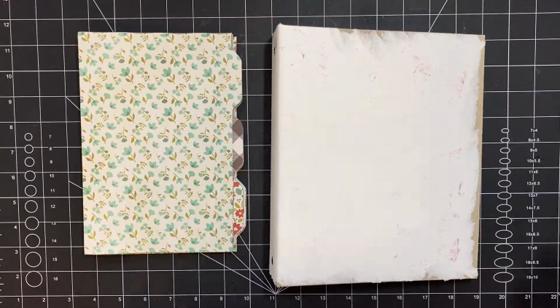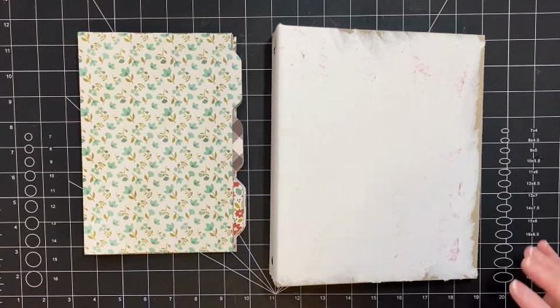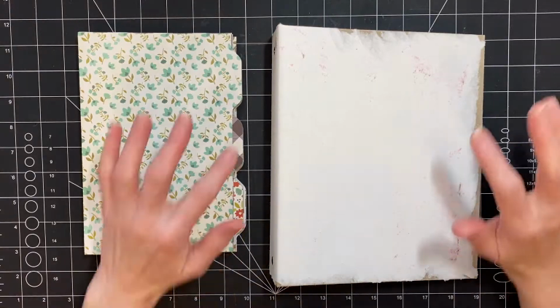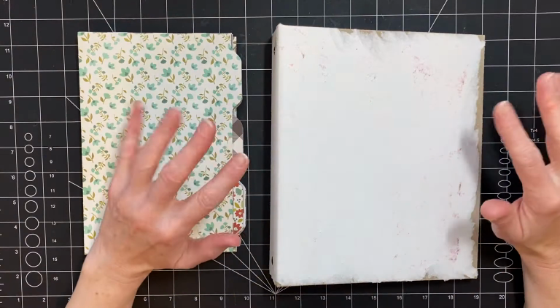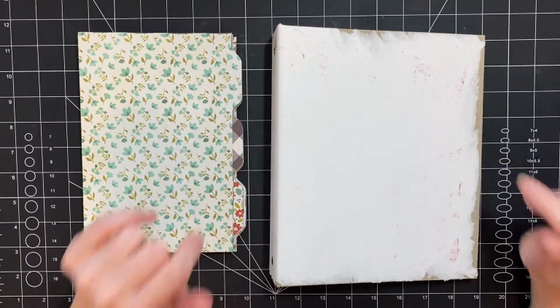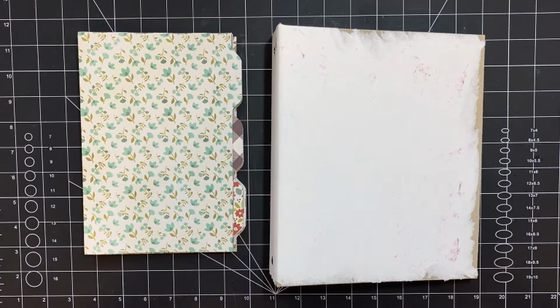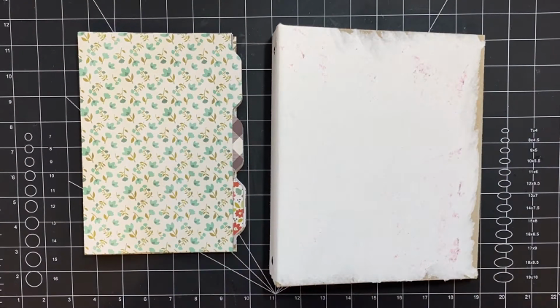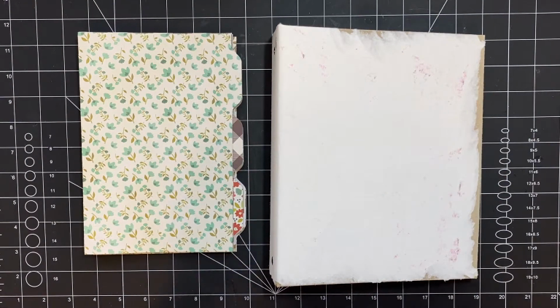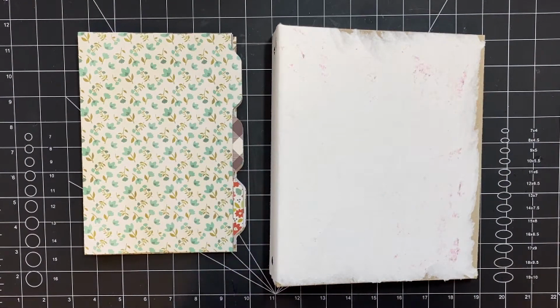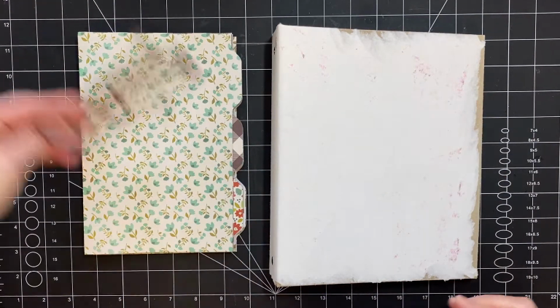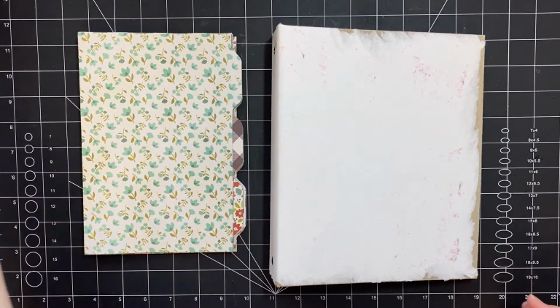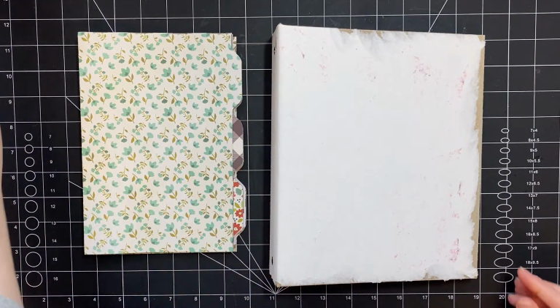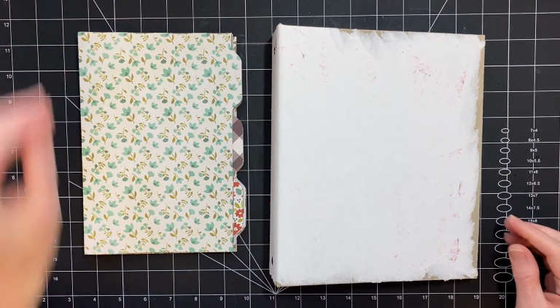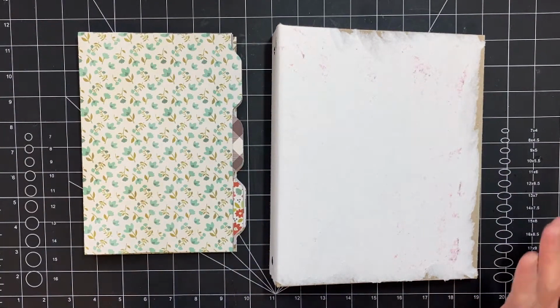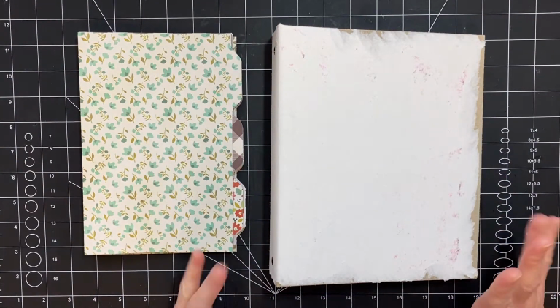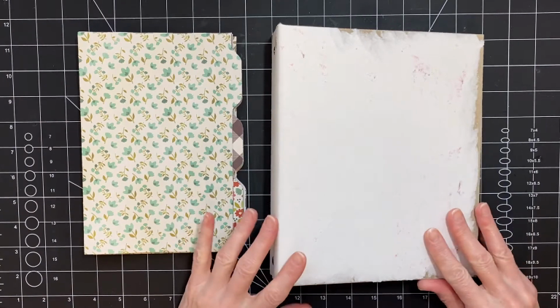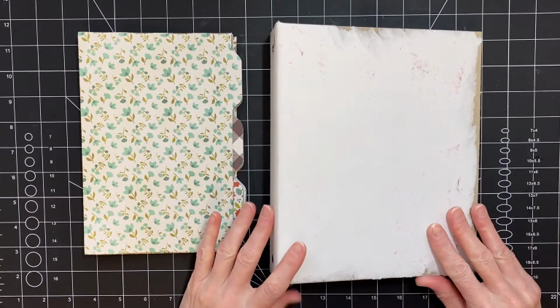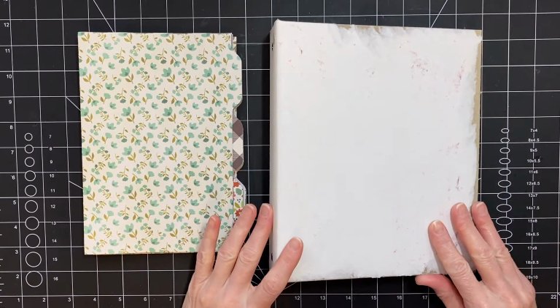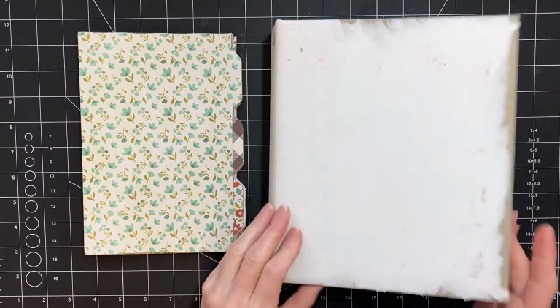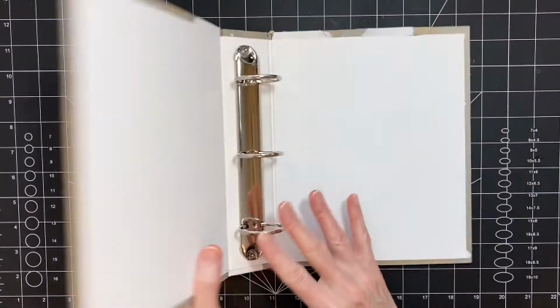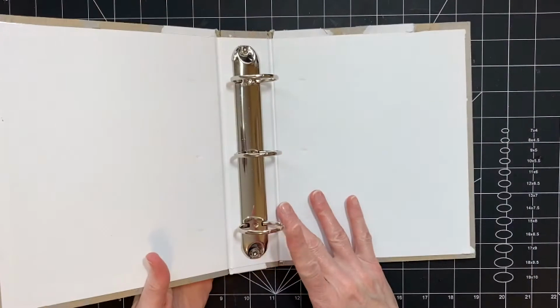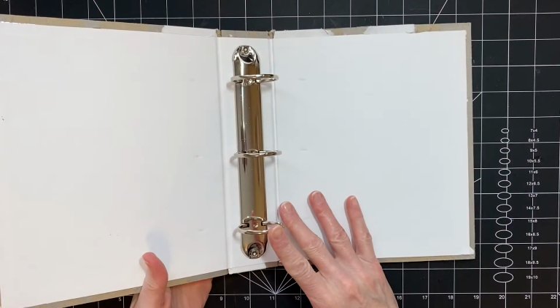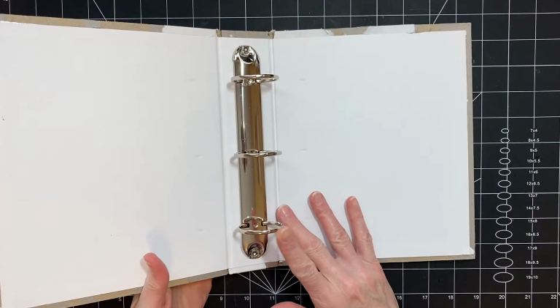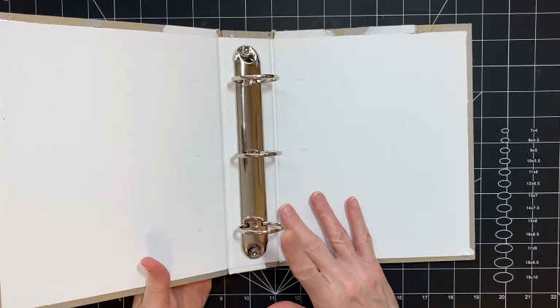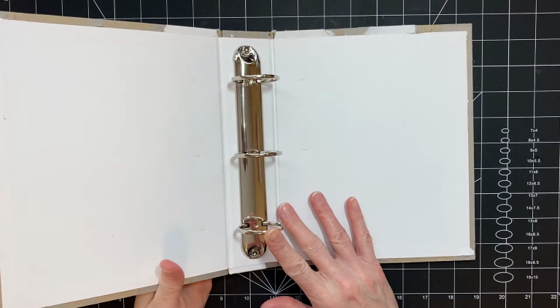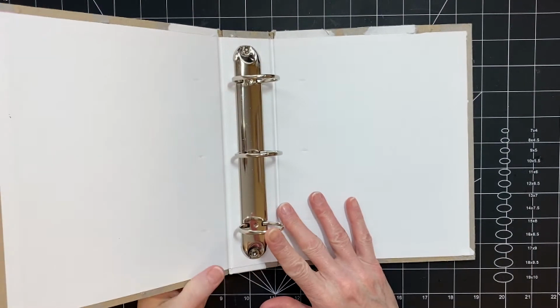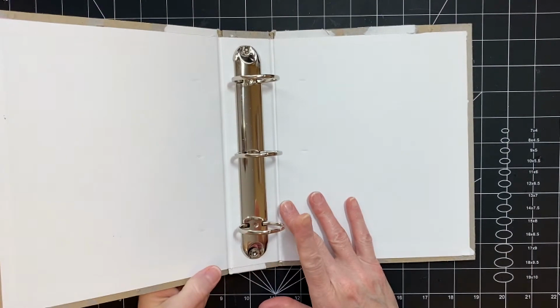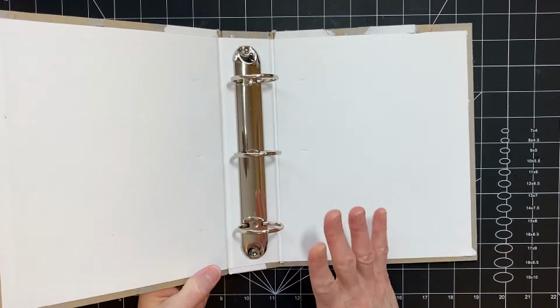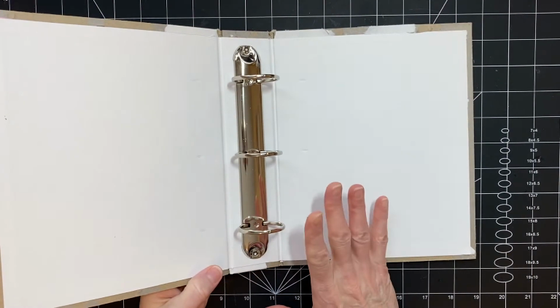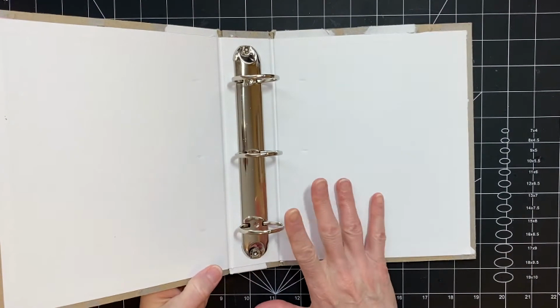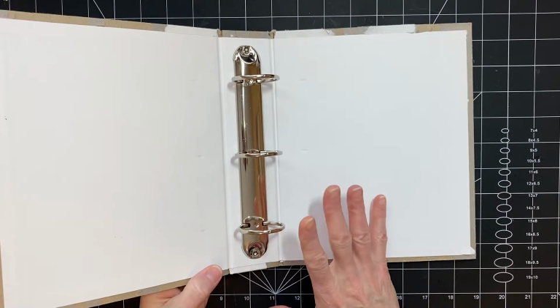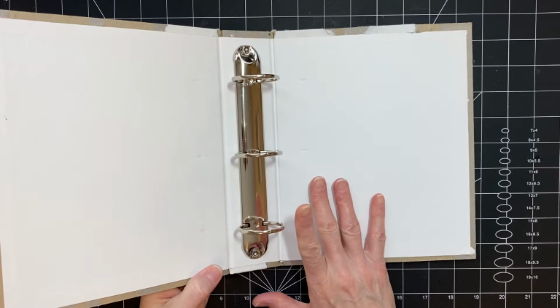Hi you guys, it's Stephanie with Coffee Paper Scissors and I am getting to work on the three ring binder cookbook that I'm making for a friend to give to her granddaughter.